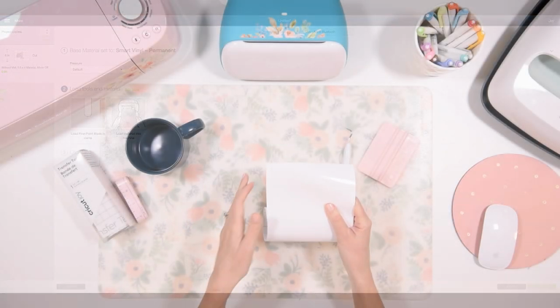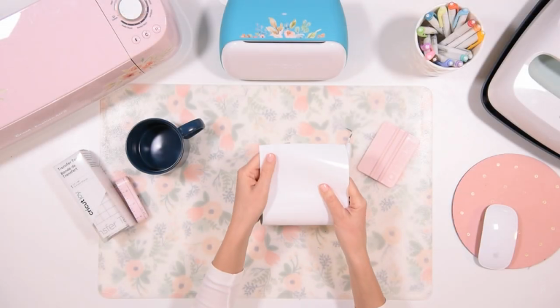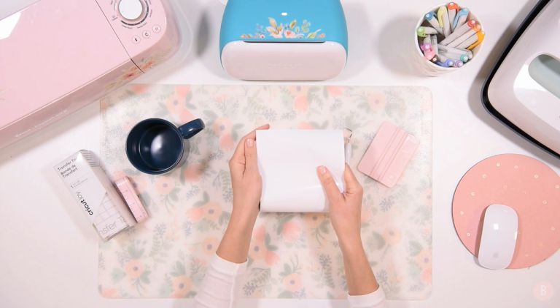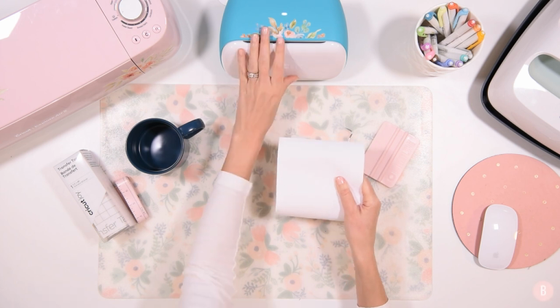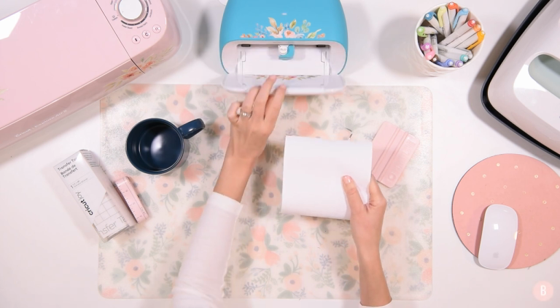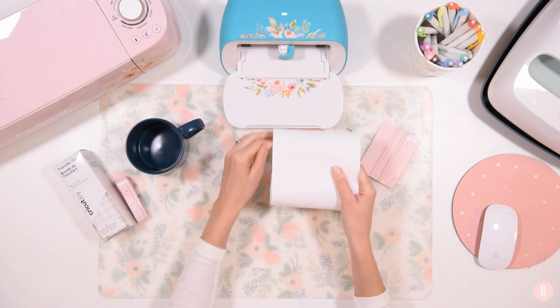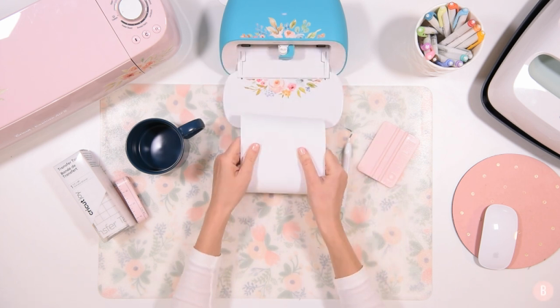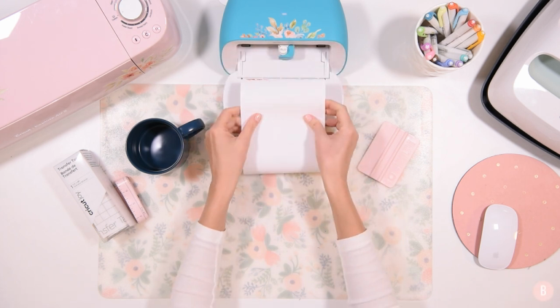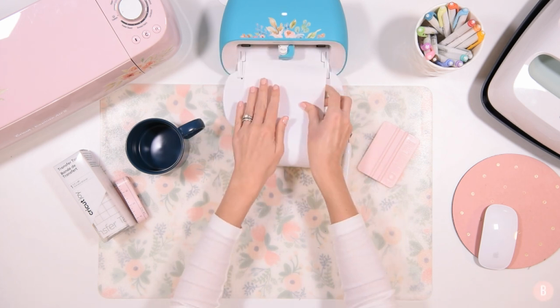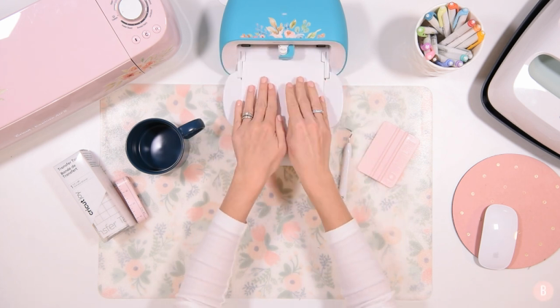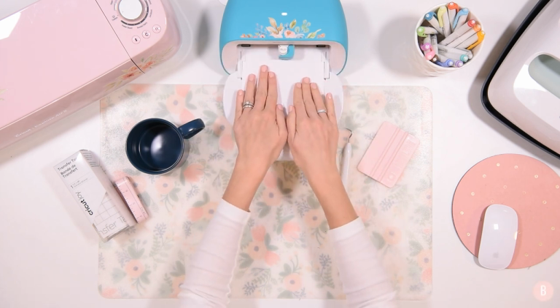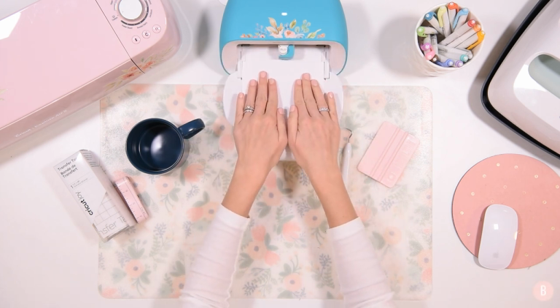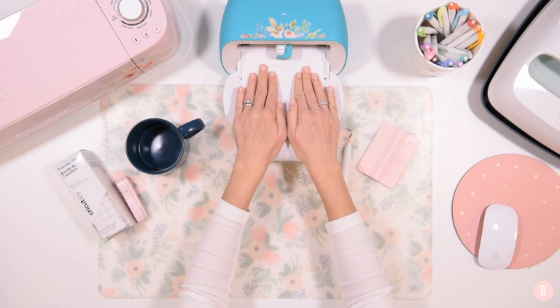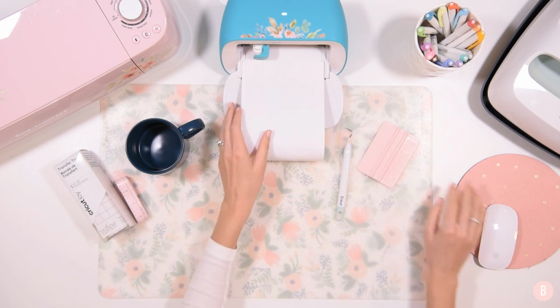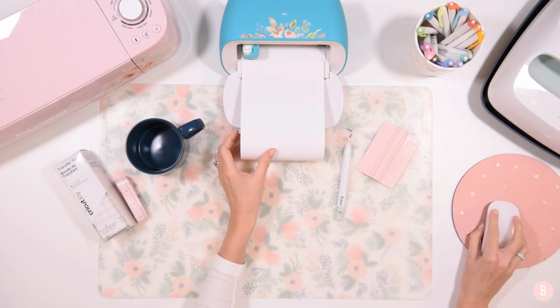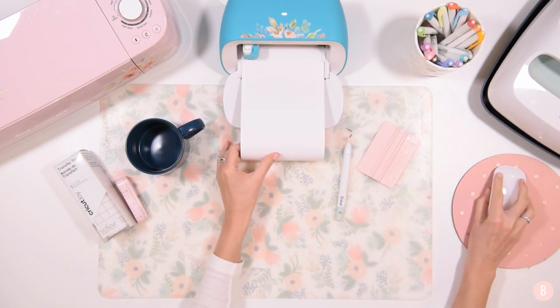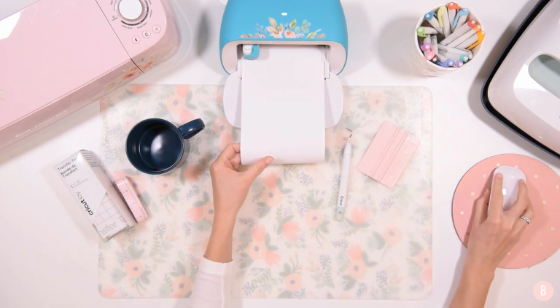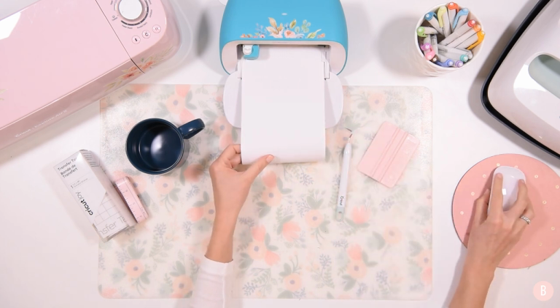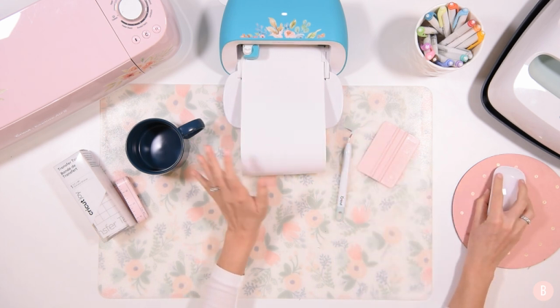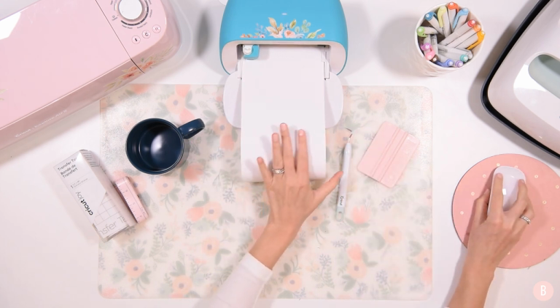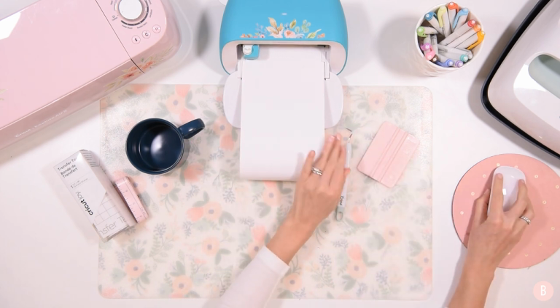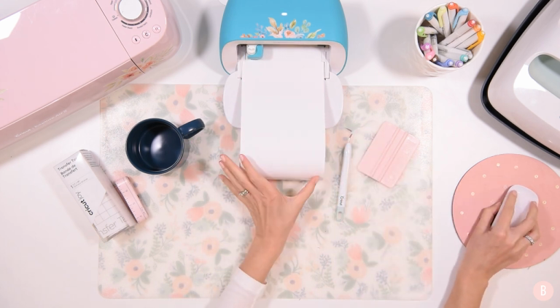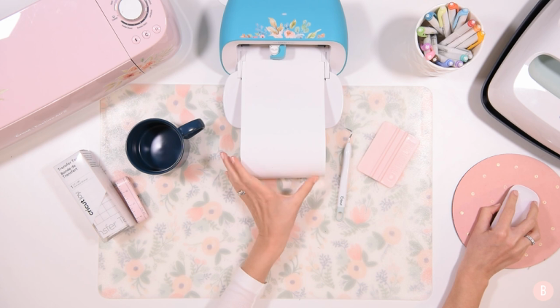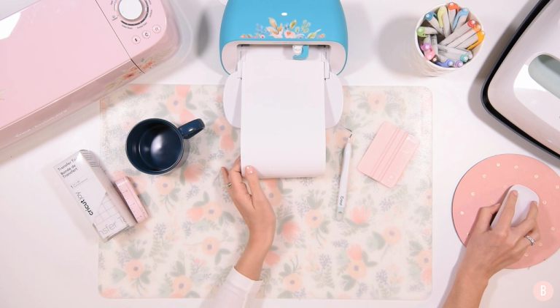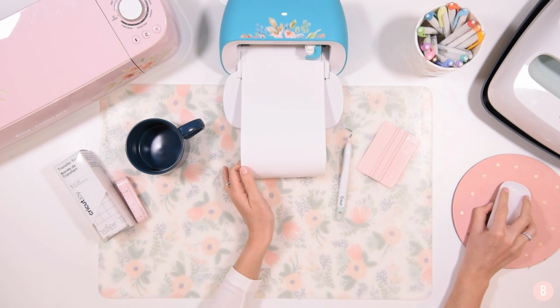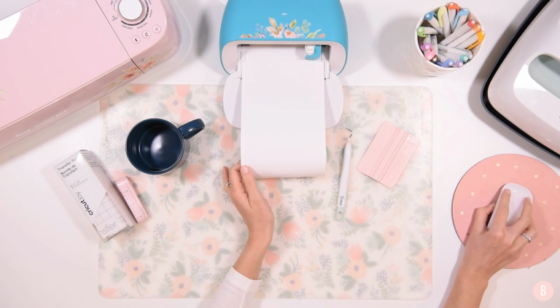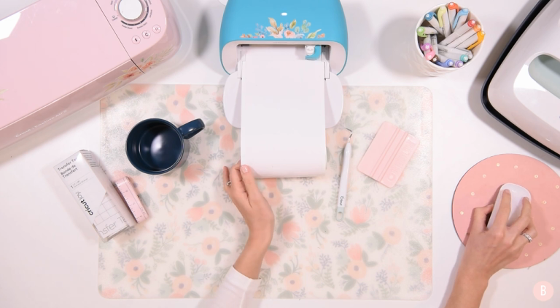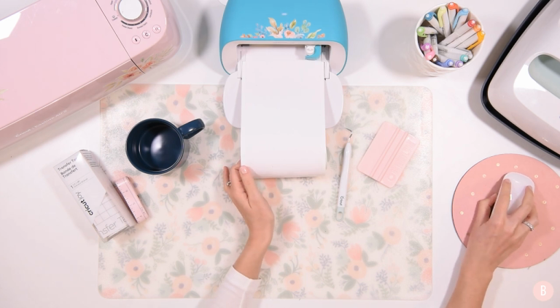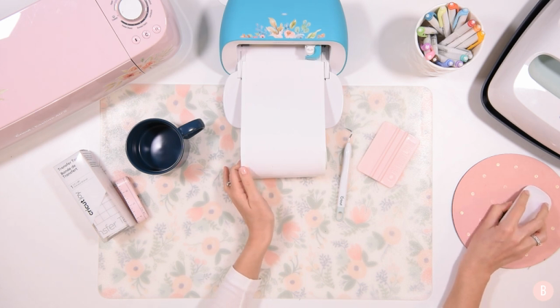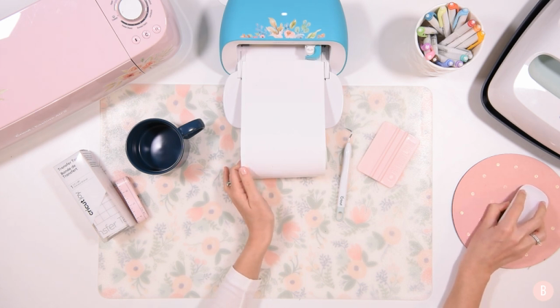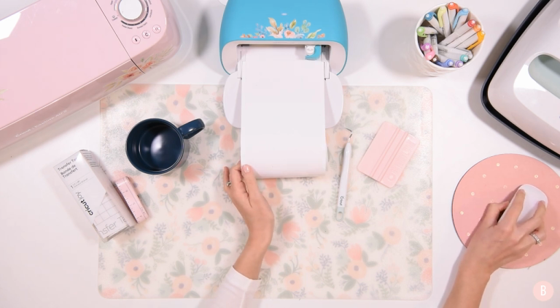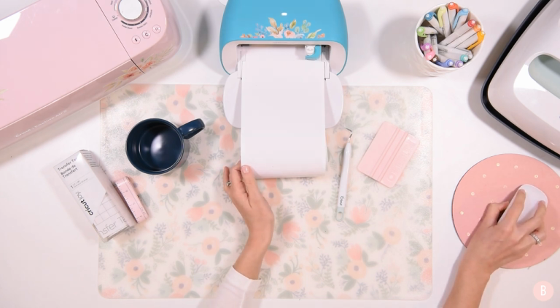My setting will be Smart Vinyl Permanent, and I'll go ahead and load my material and get everything cut out. I have my roll of permanent smart vinyl here, so I can just open up my machine and auto feed it right into my Joy. It's going to make sure I have enough material — obviously there's plenty for this particular project — and then I can go ahead and say Go on my computer.